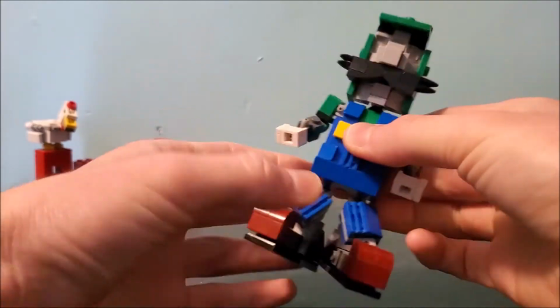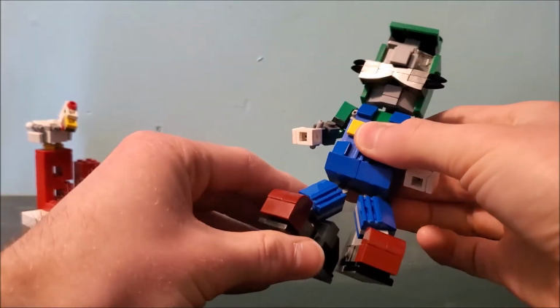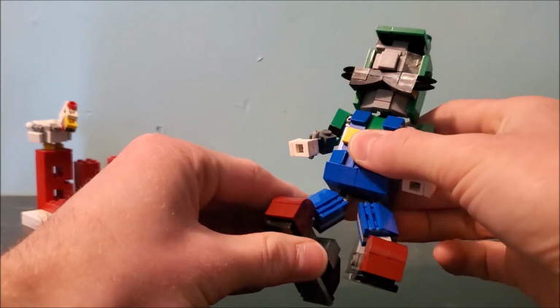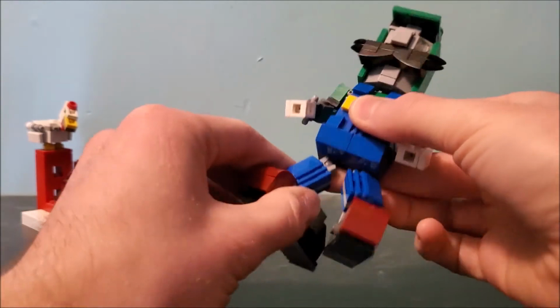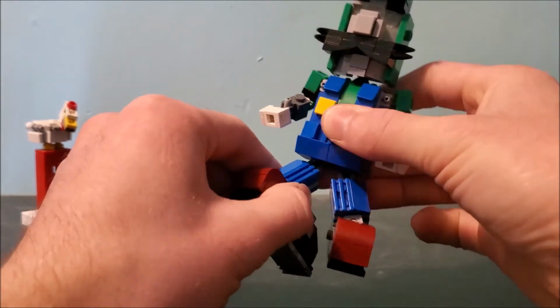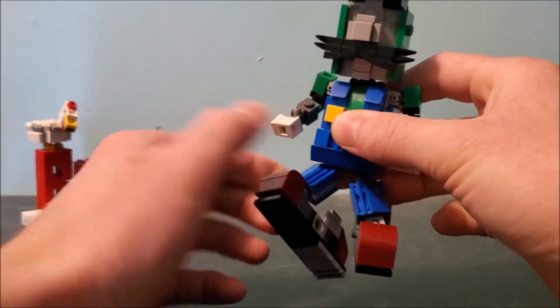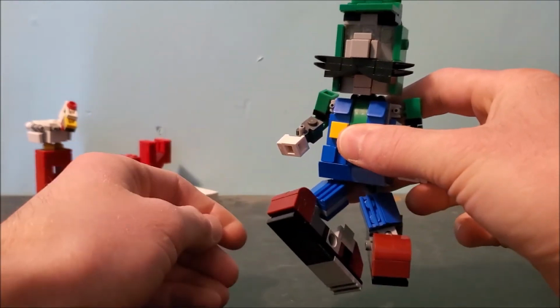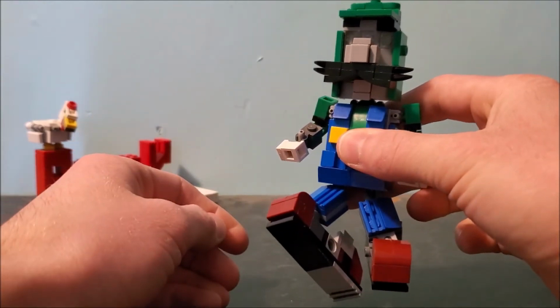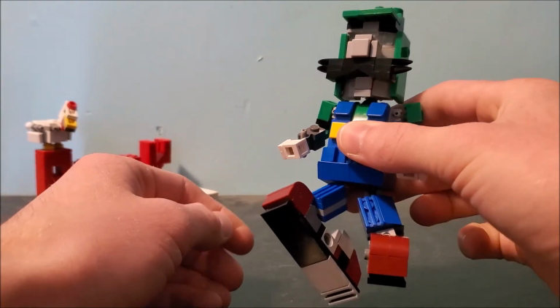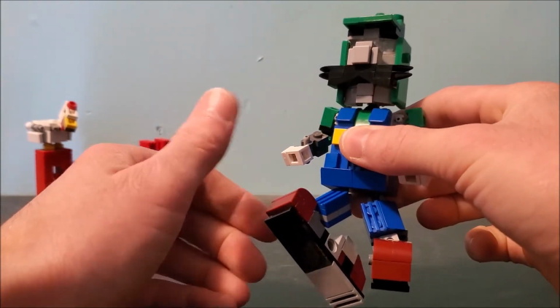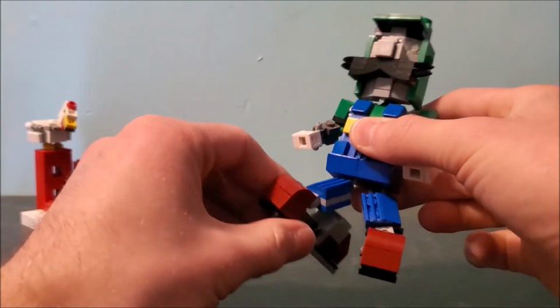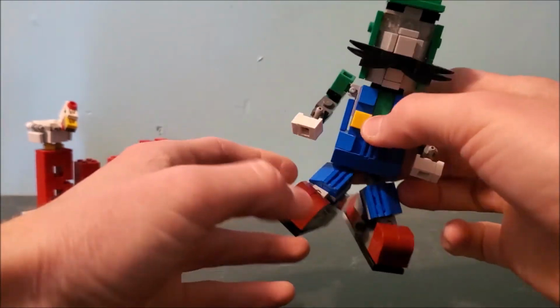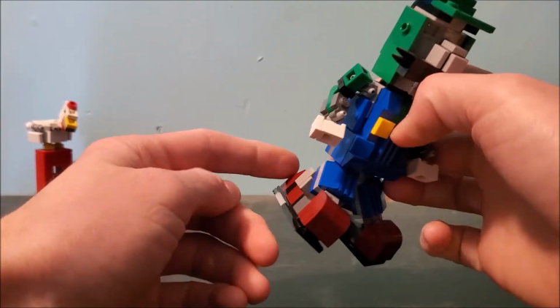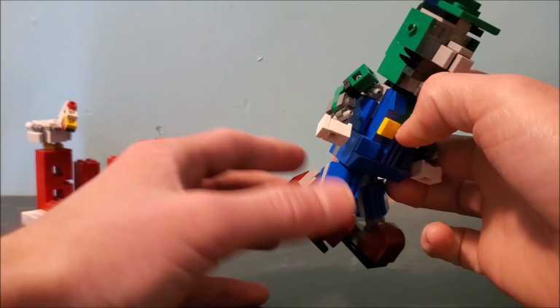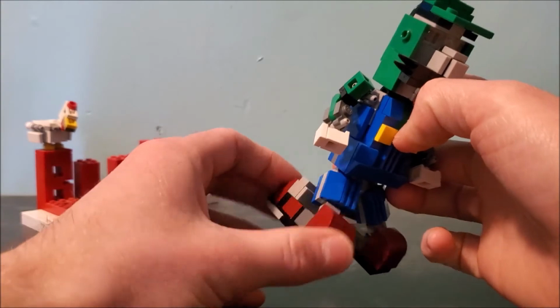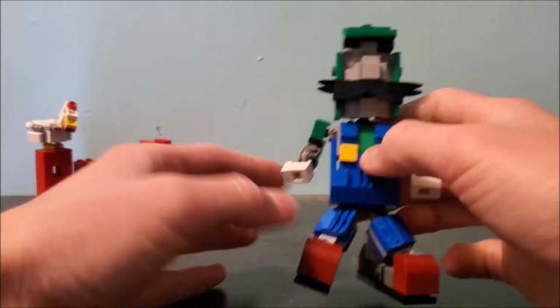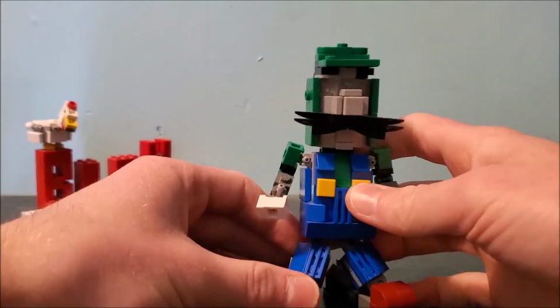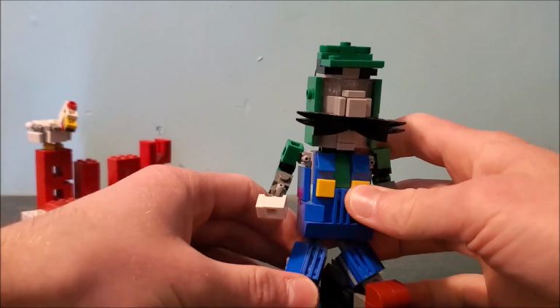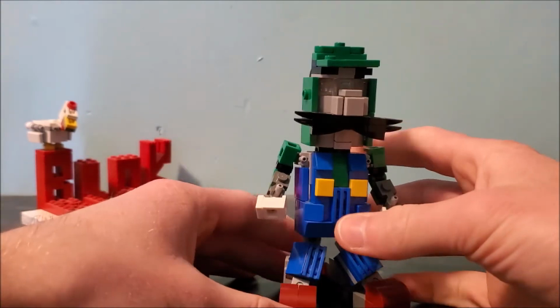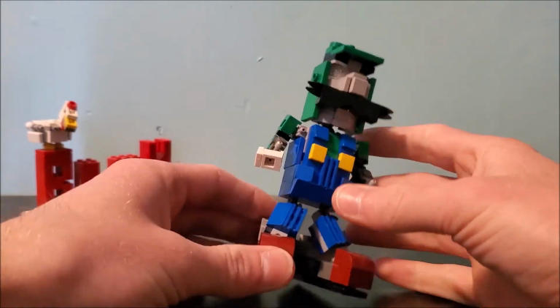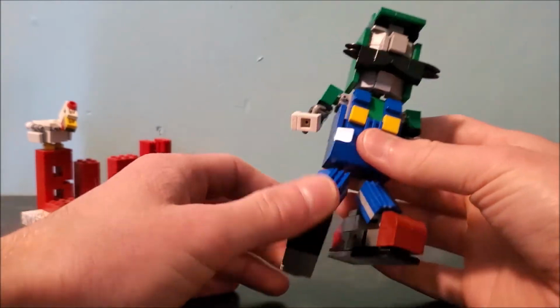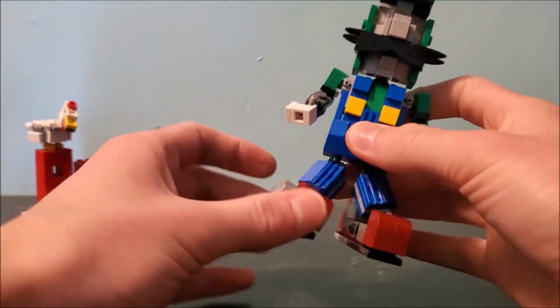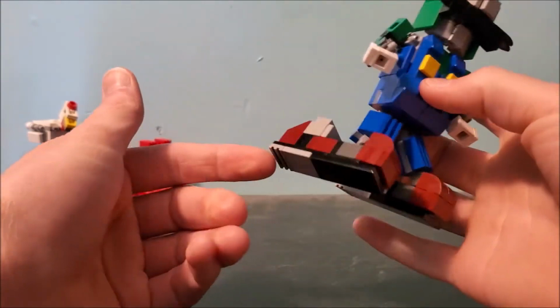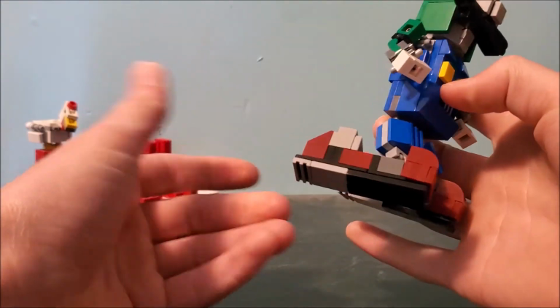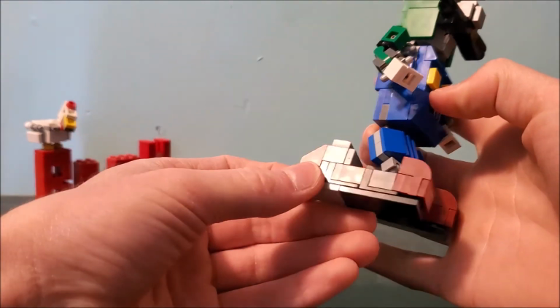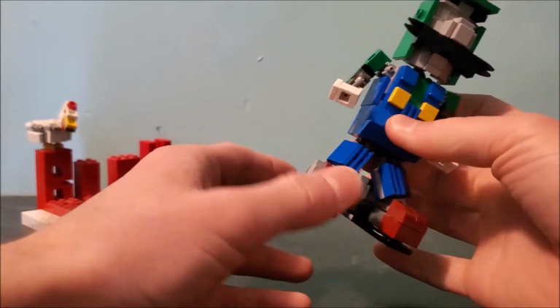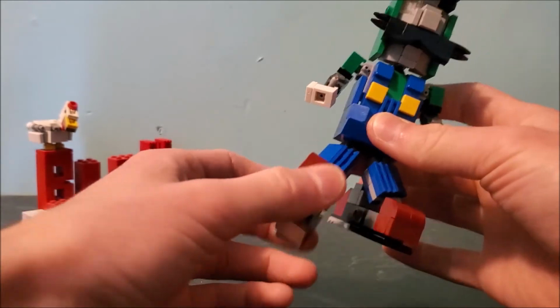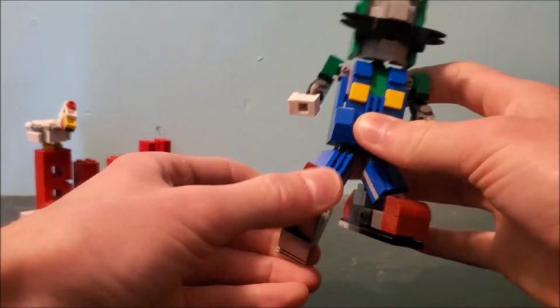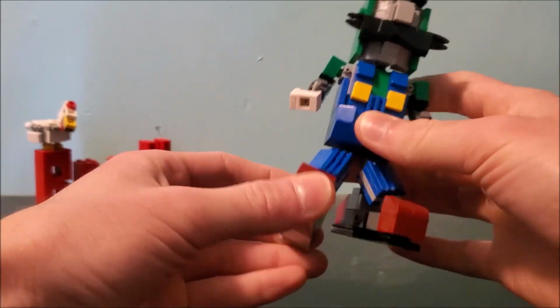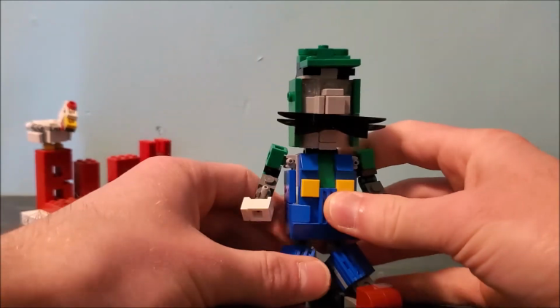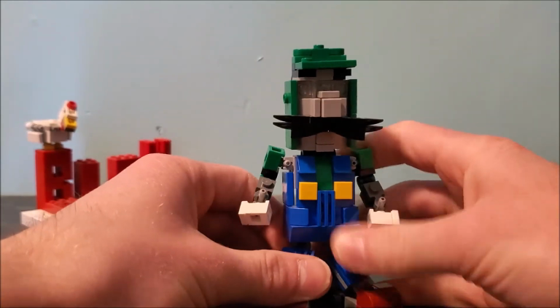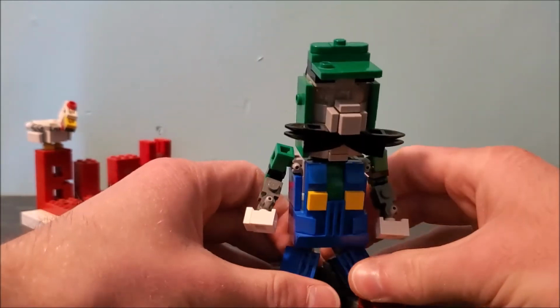He has ball-jointed legs, which are actually a little more articulated than Mario's. He's got these weirdly long feet just so he can stand, which I don't think actually looks that bad. These can move around as well — ball joints.